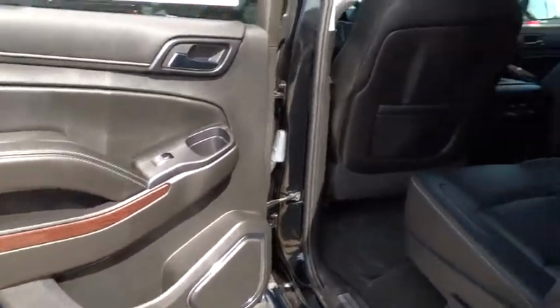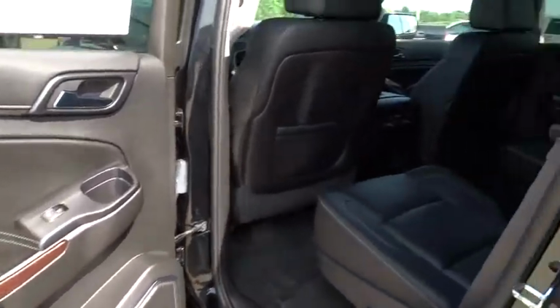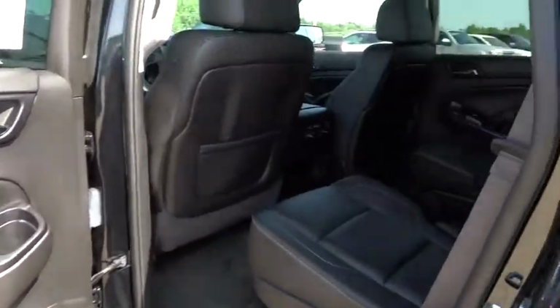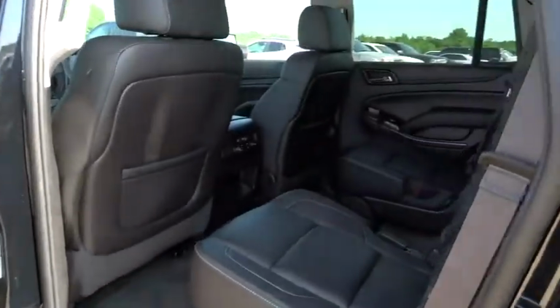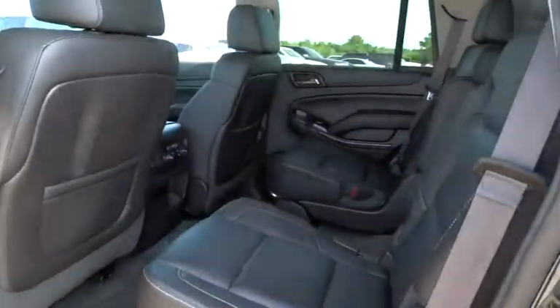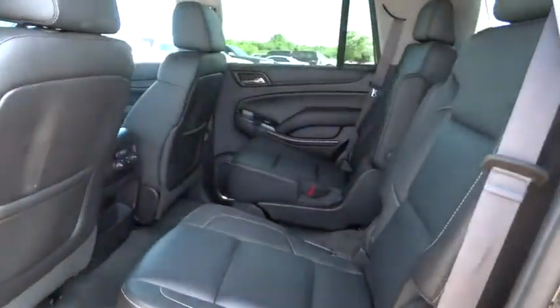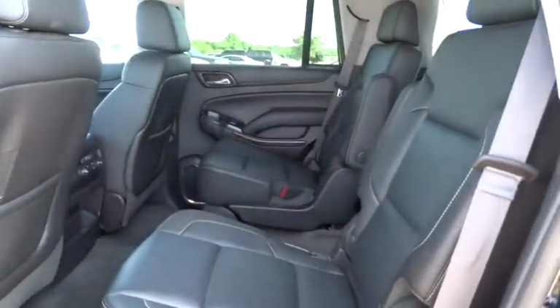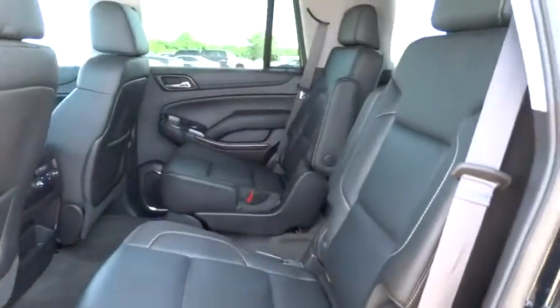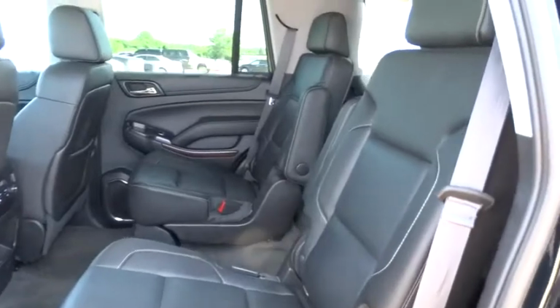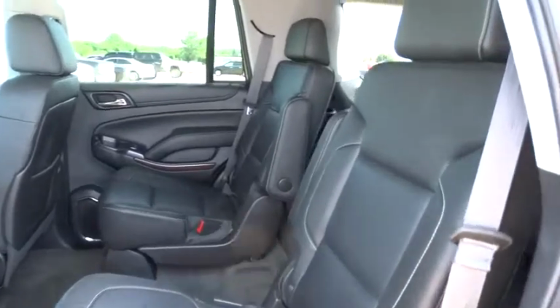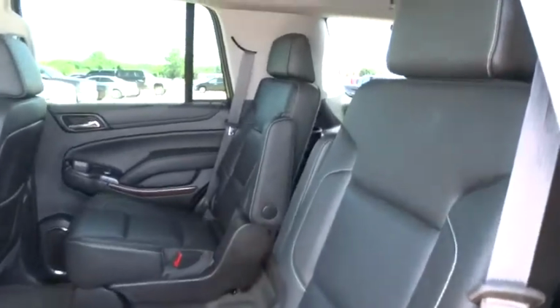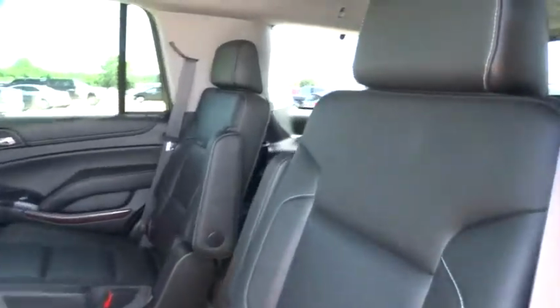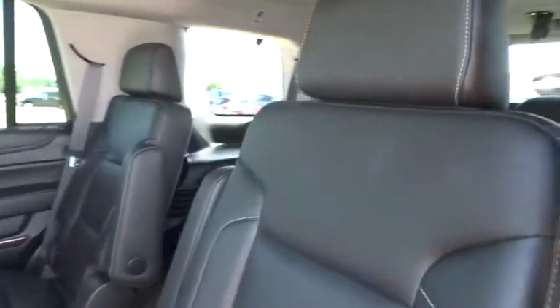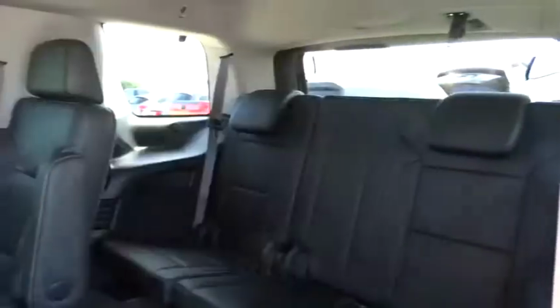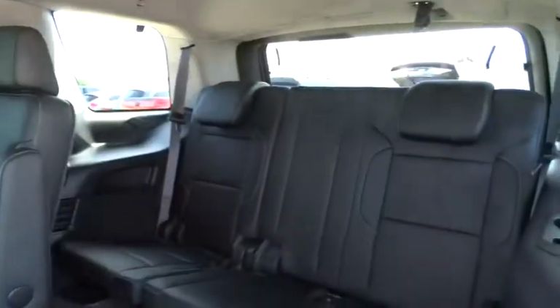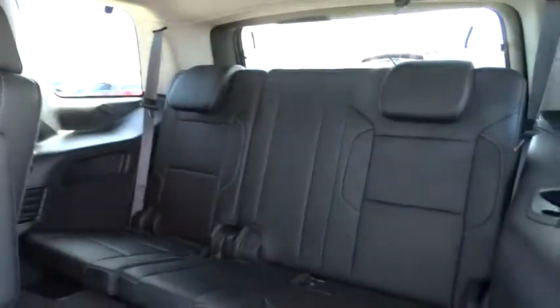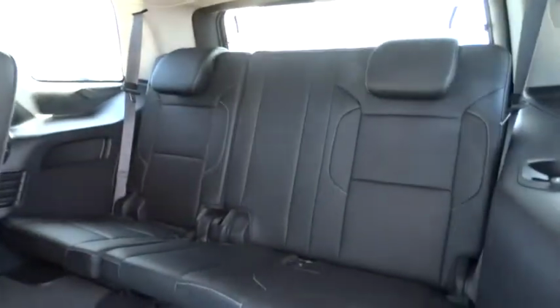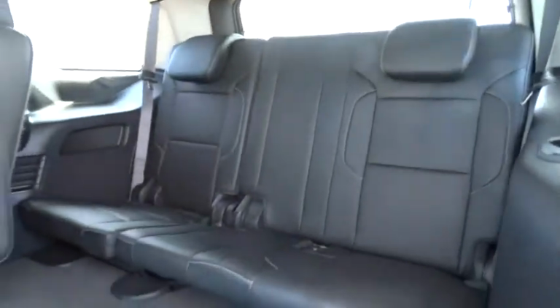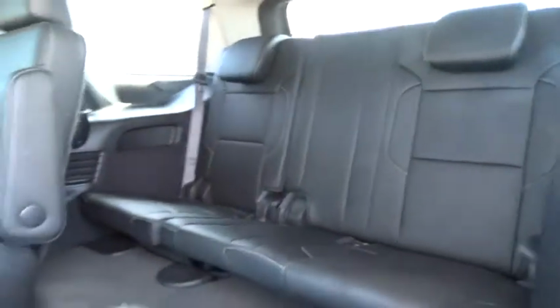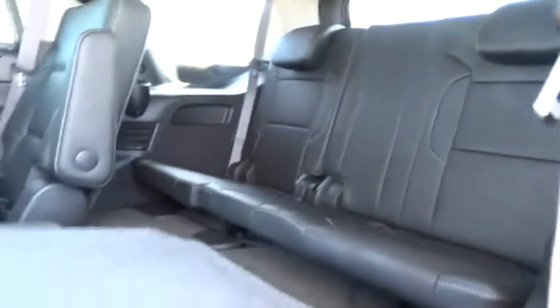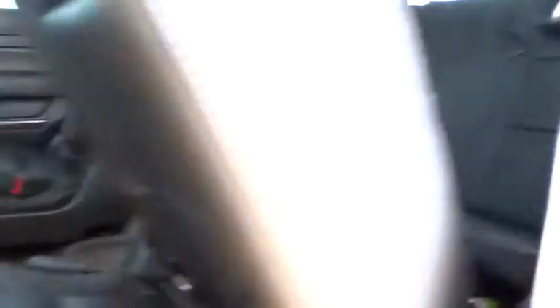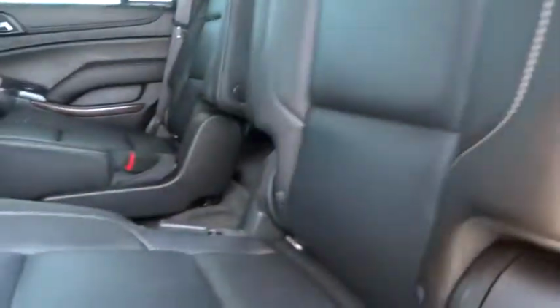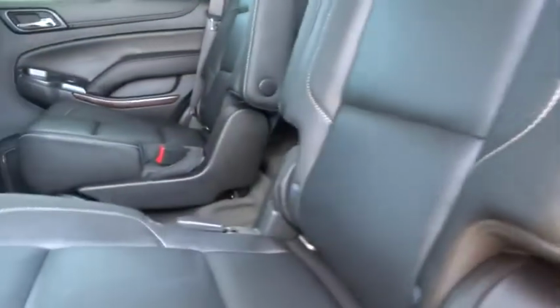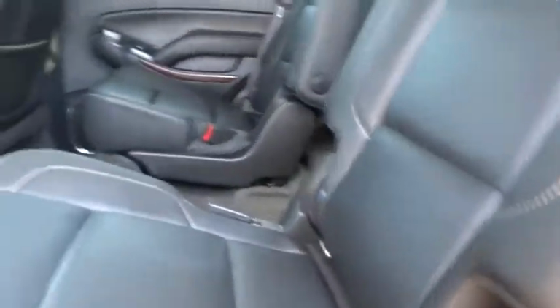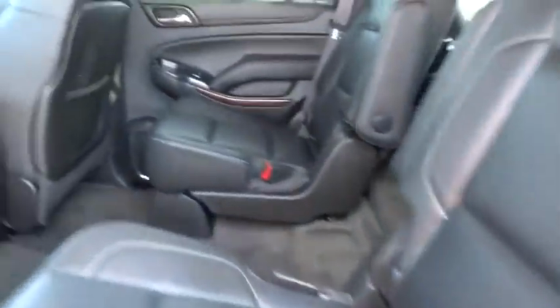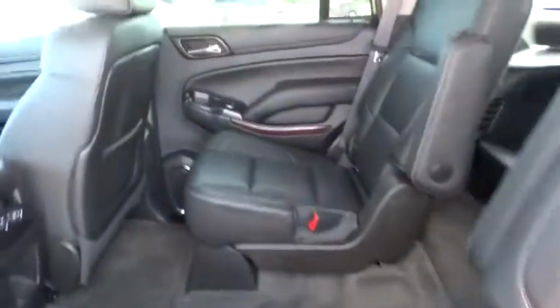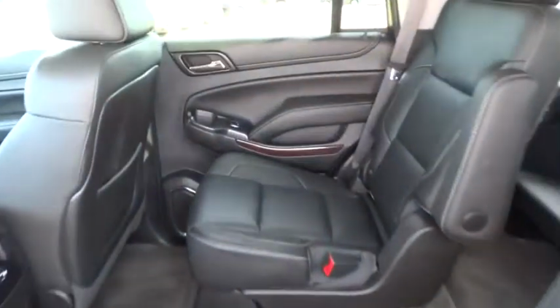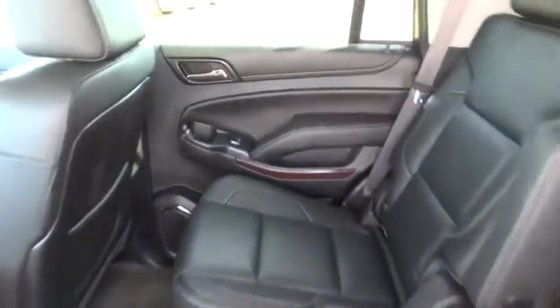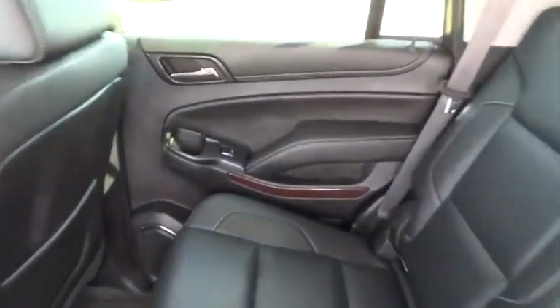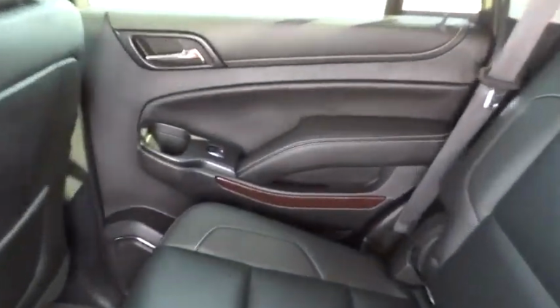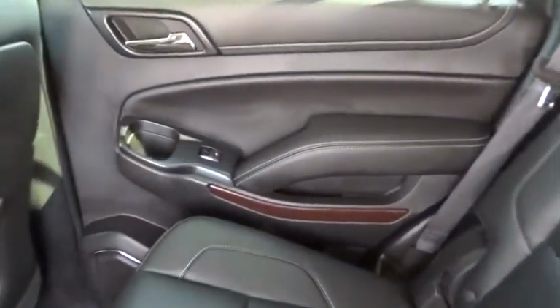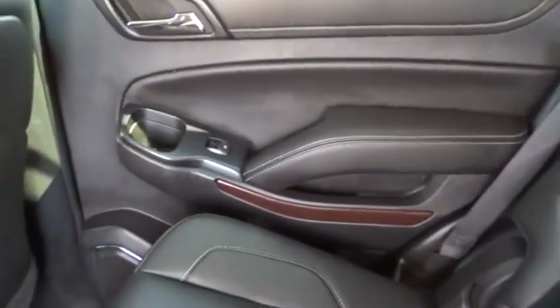Lane departure warning, leather wrapped steering wheel, Bluetooth, driver airbag, adjustable steering wheel, power steering, floor mats, keyless start, aluminum wheels, auto dimming rear view mirror, PPO.